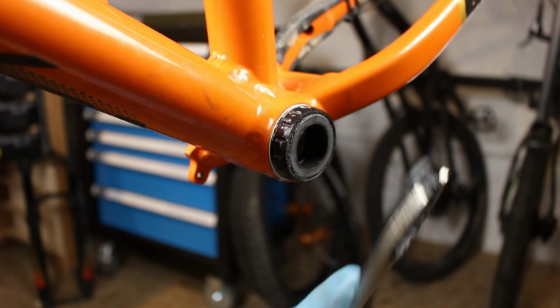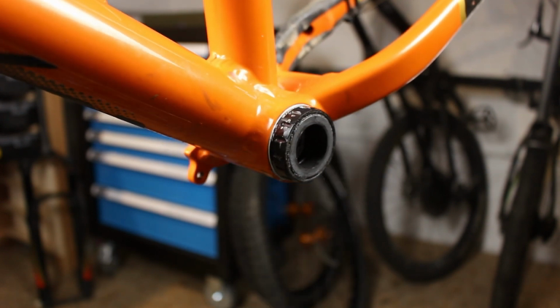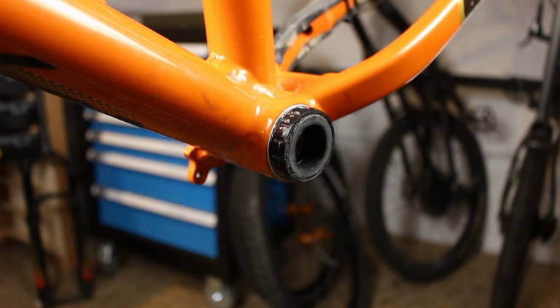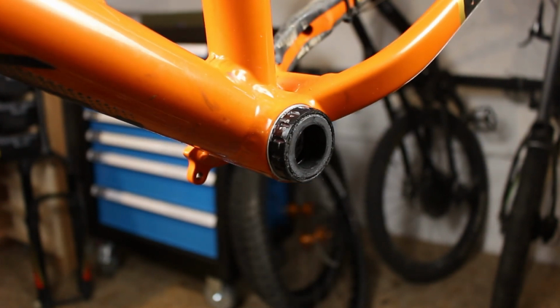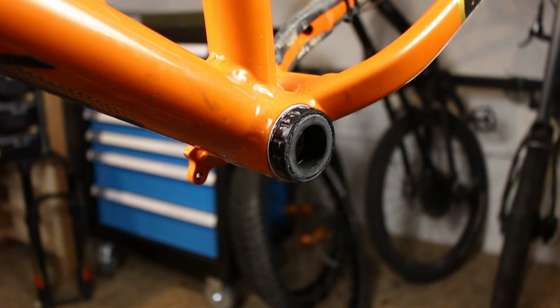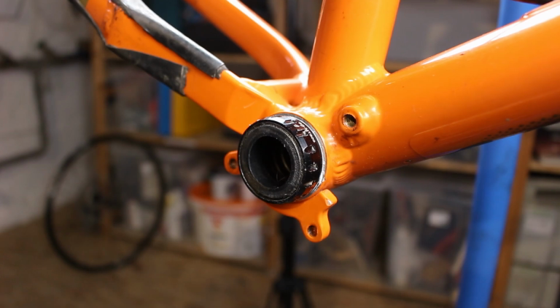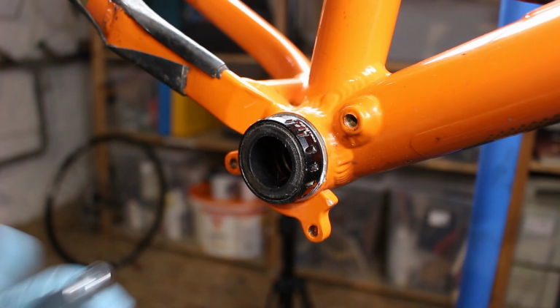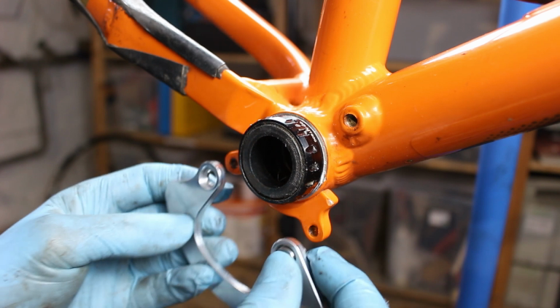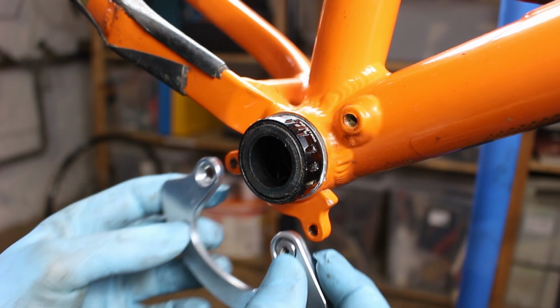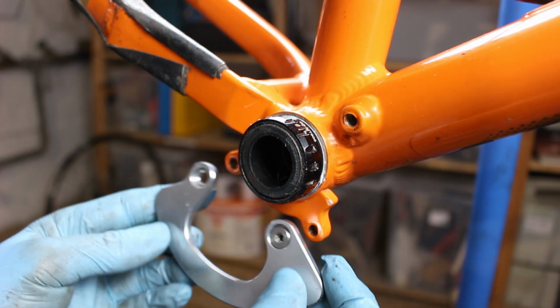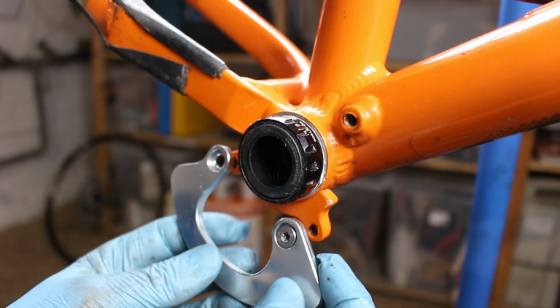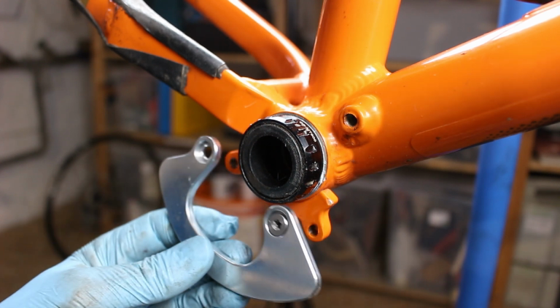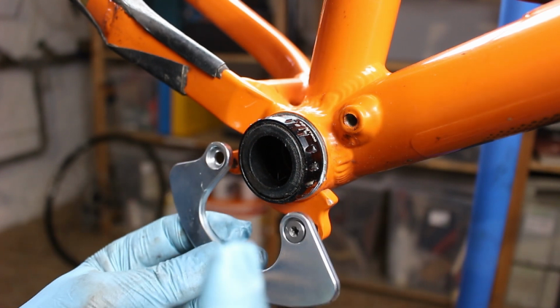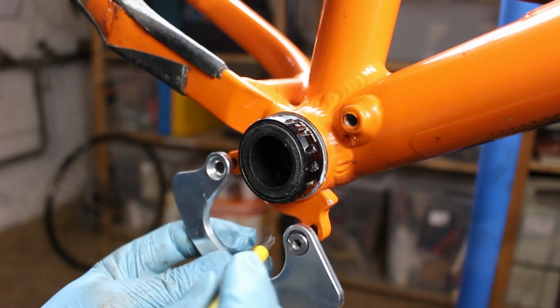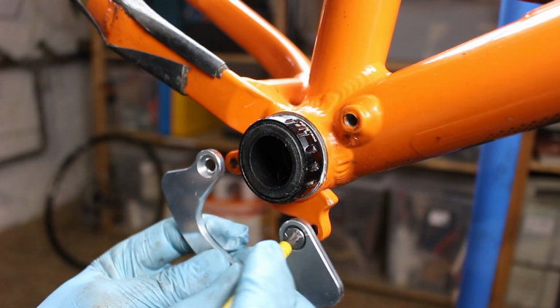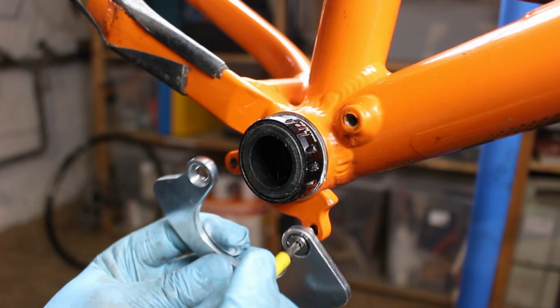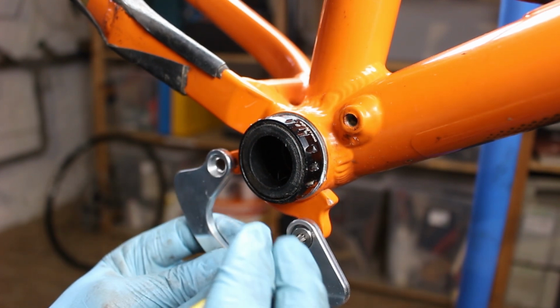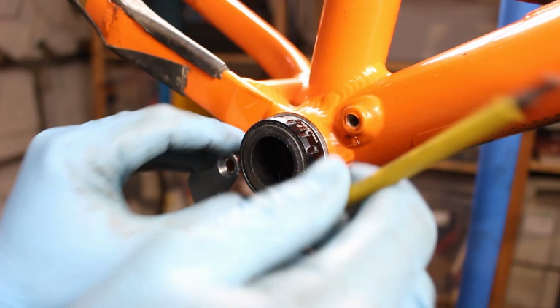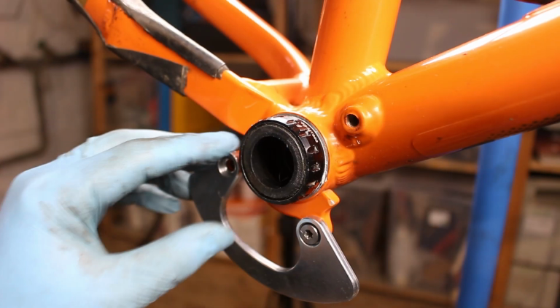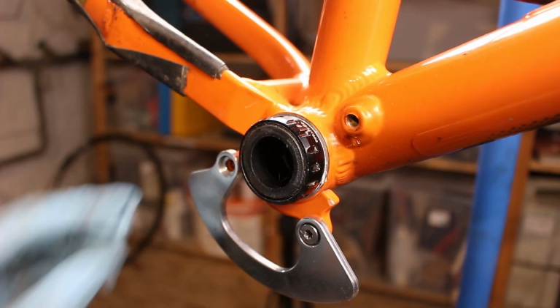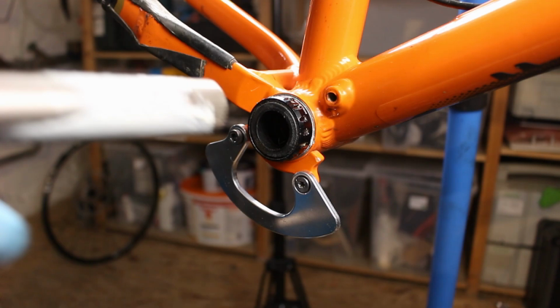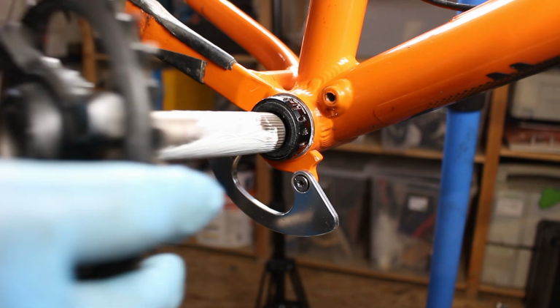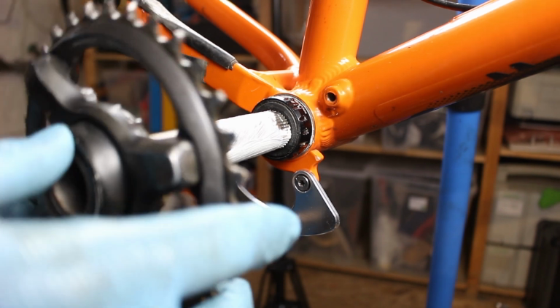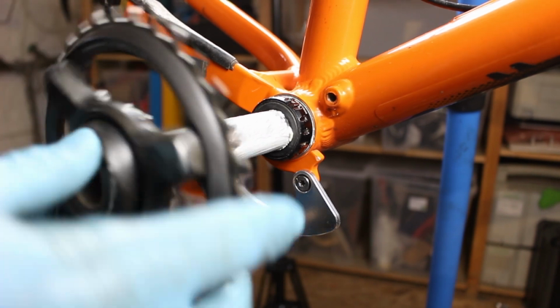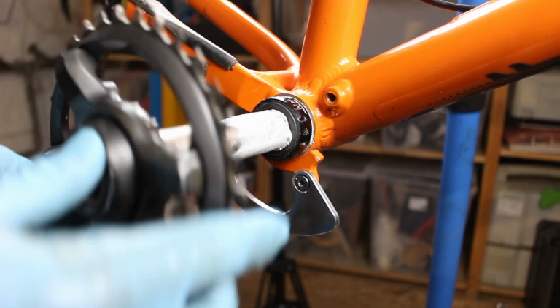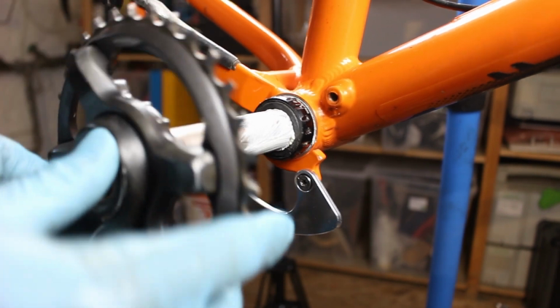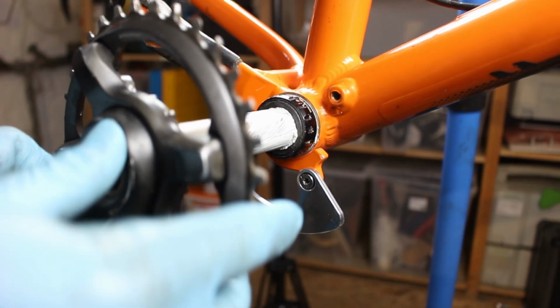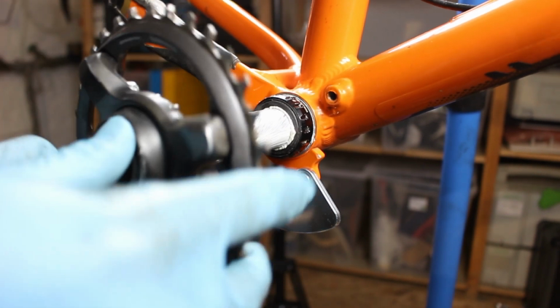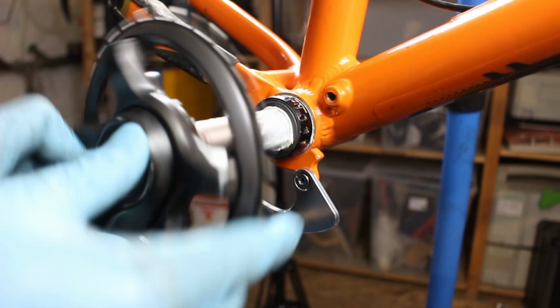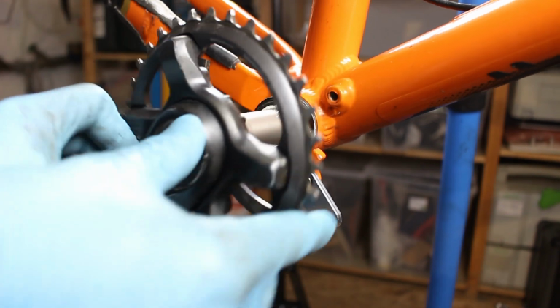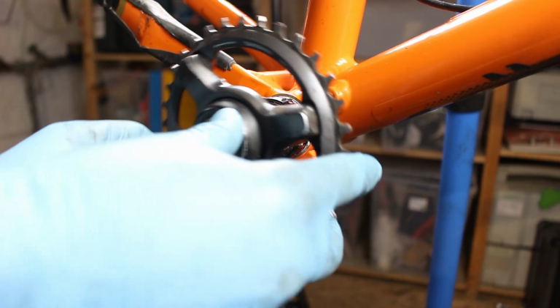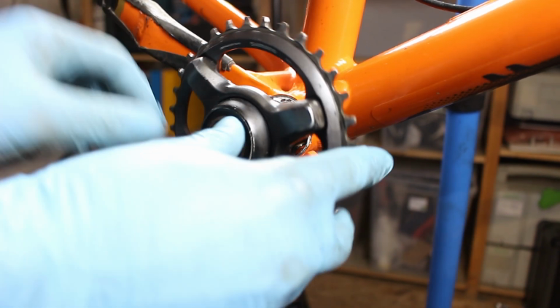Now comes my bash guard — I'm very proud of the design. What do you think? Maybe I'll make a separate video about it. The cranks are reassembled in reverse order and tightened to 14 to 18 Newton meters.